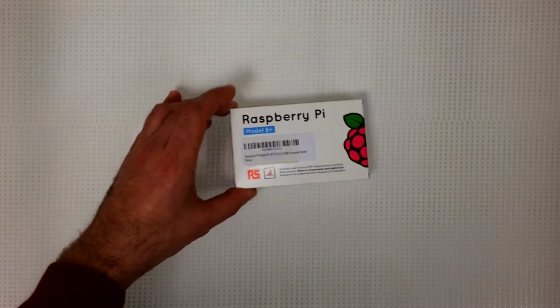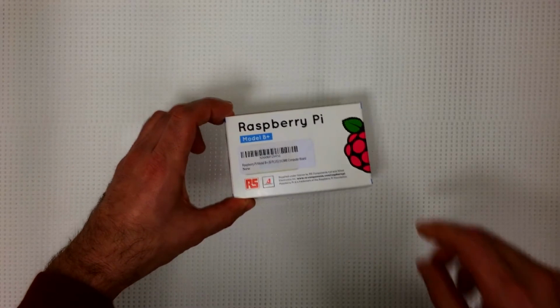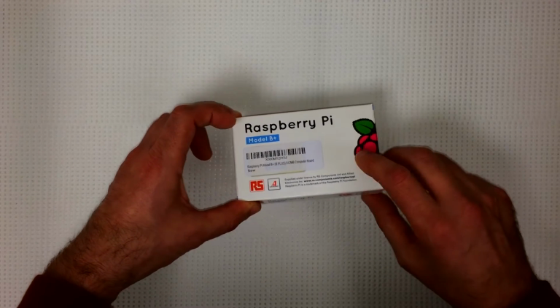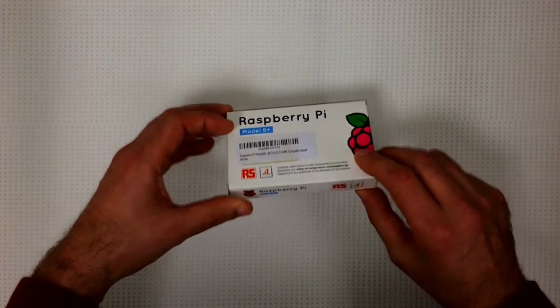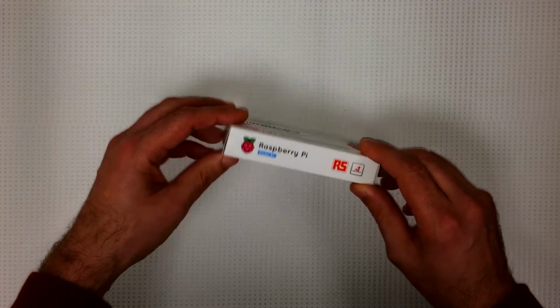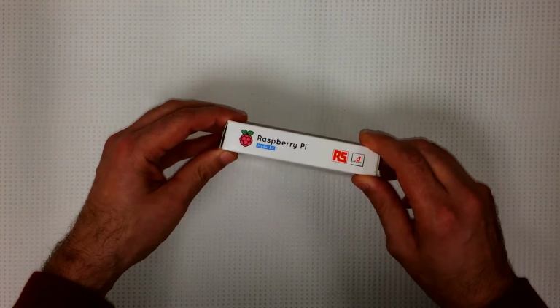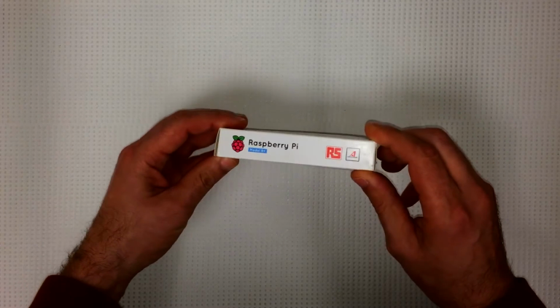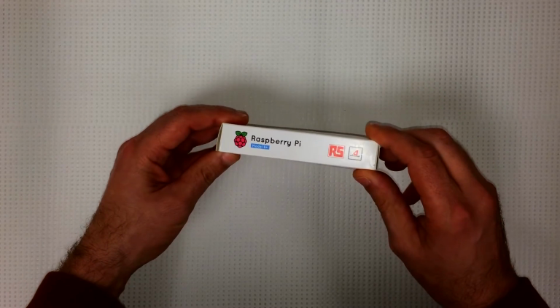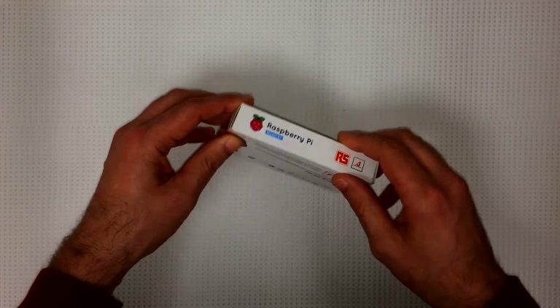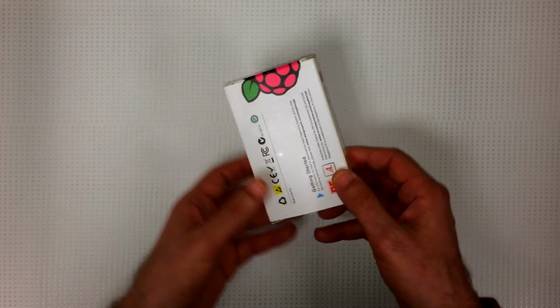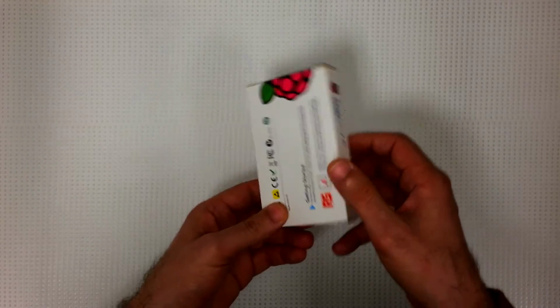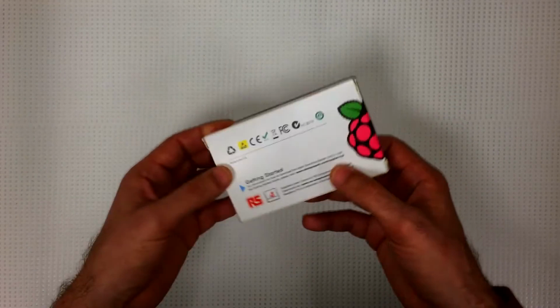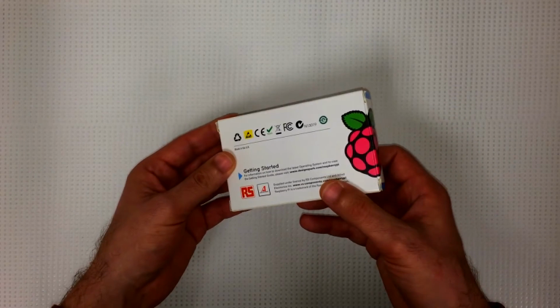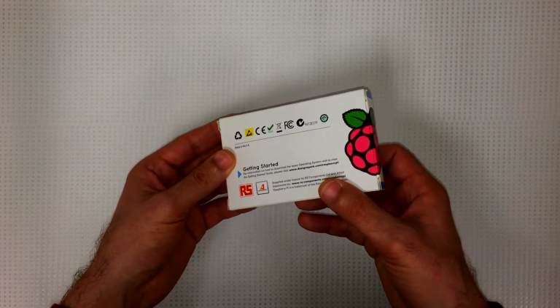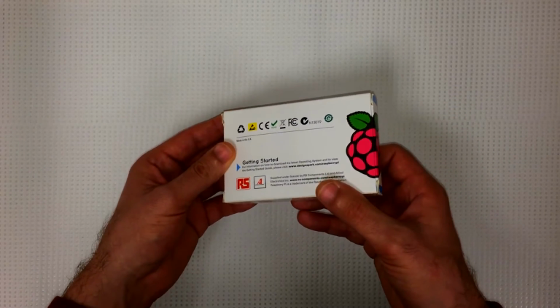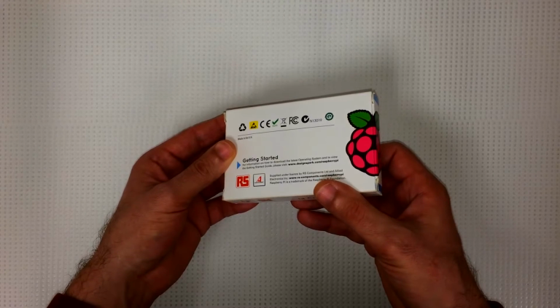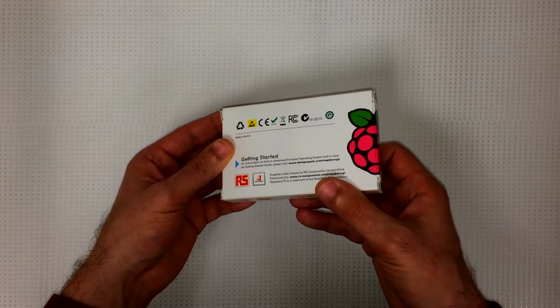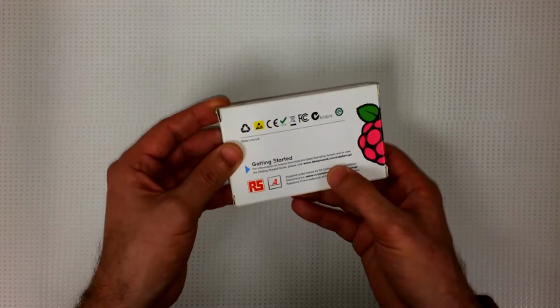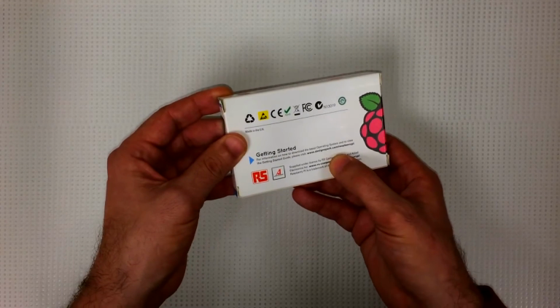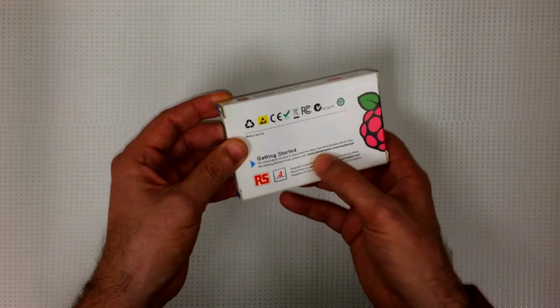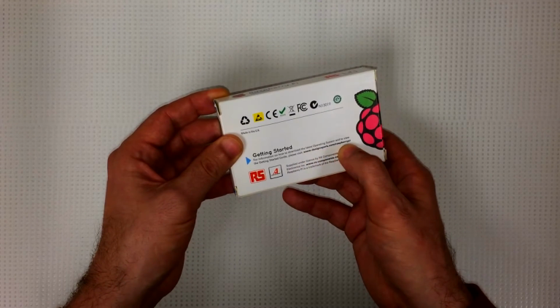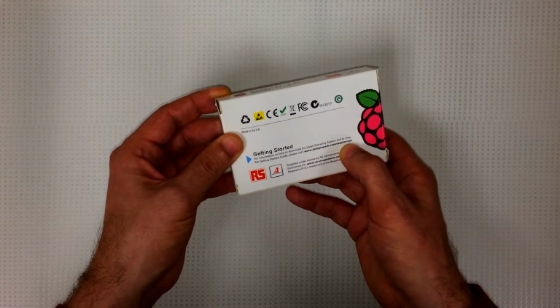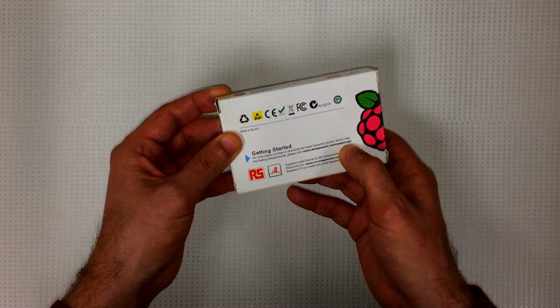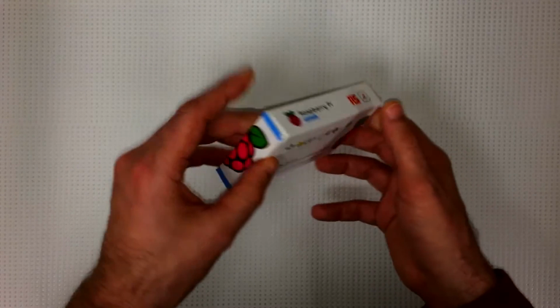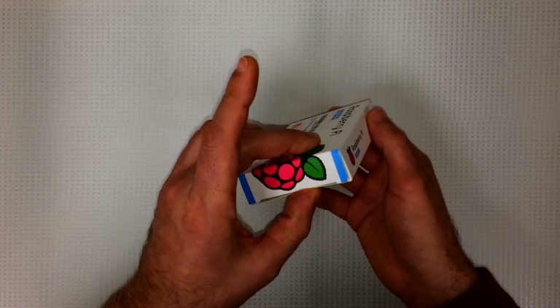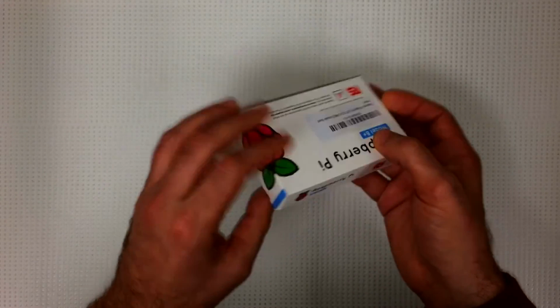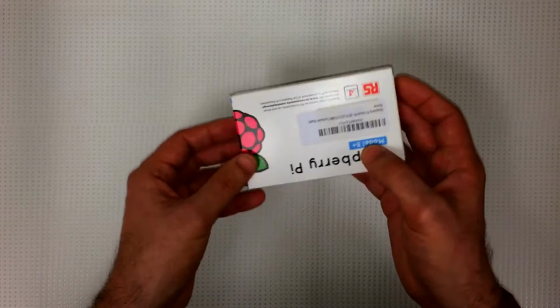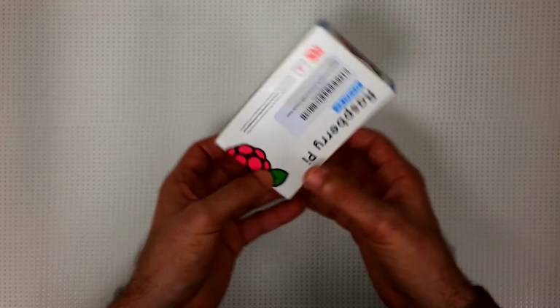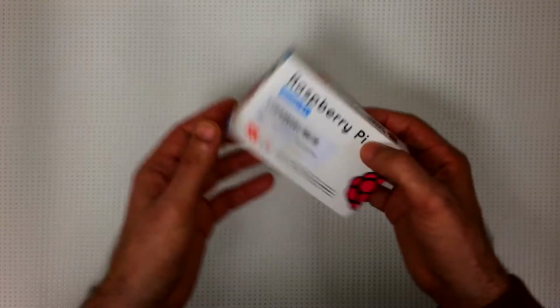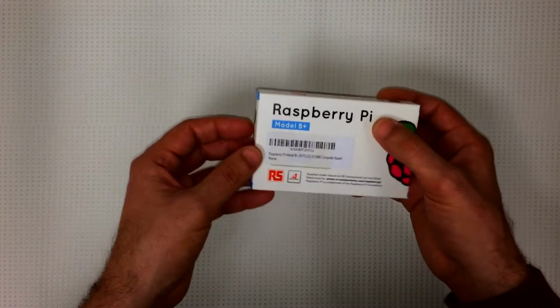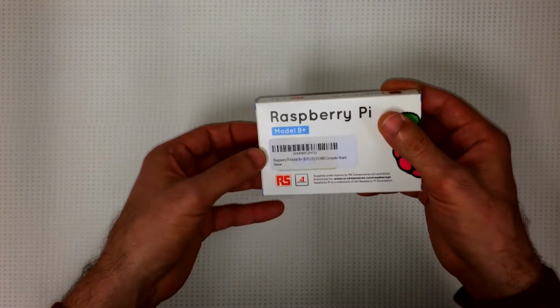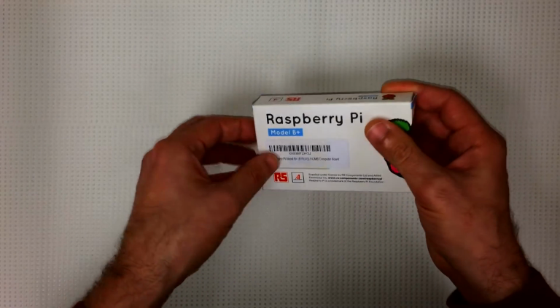The box it comes in is pretty nice. It's got some pretty bright colors on it — Raspberry Pi. There's some getting started information, and this looks like a website you can go to. Okay, let's crack it open.